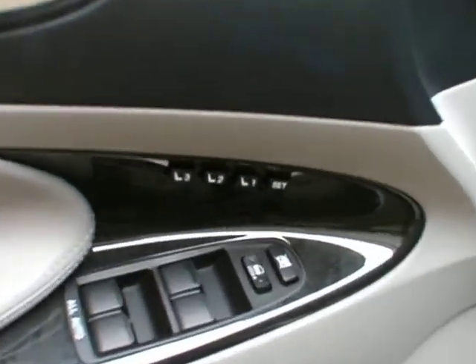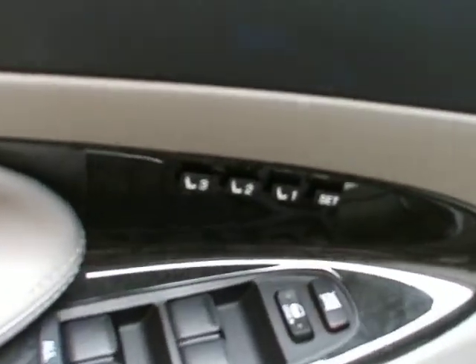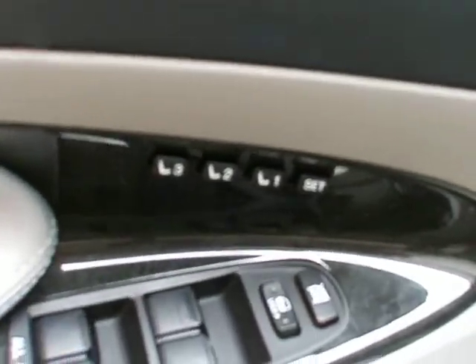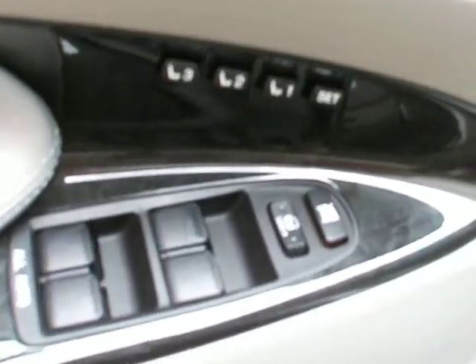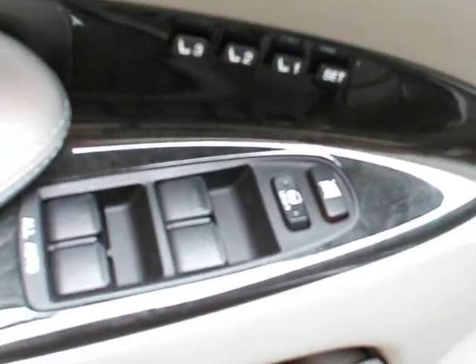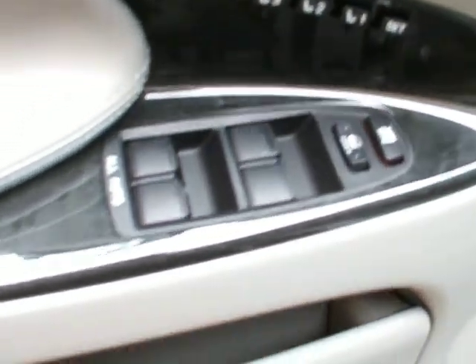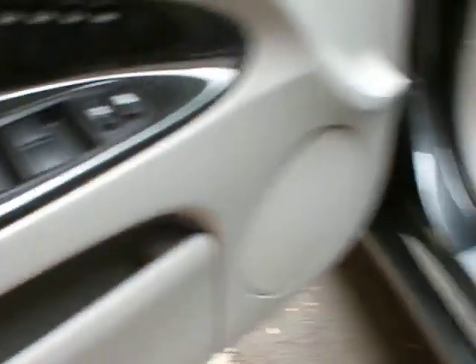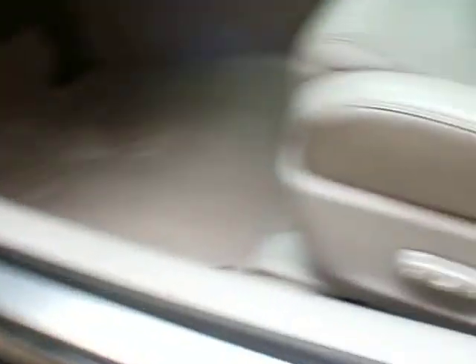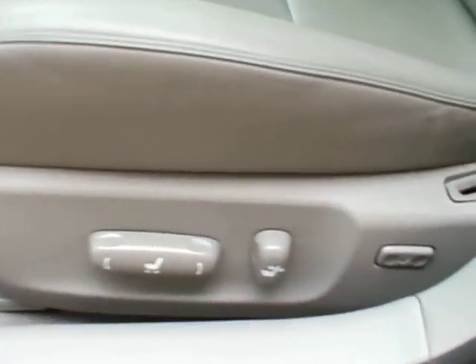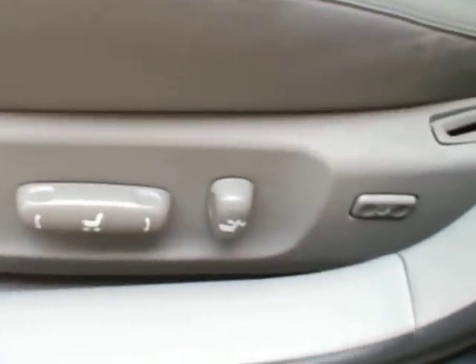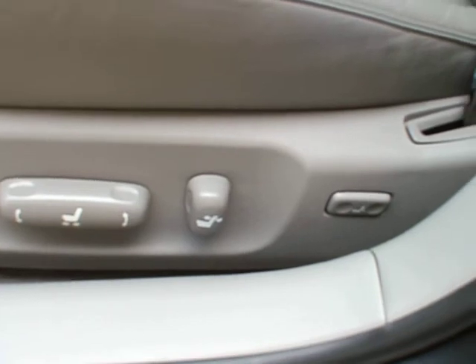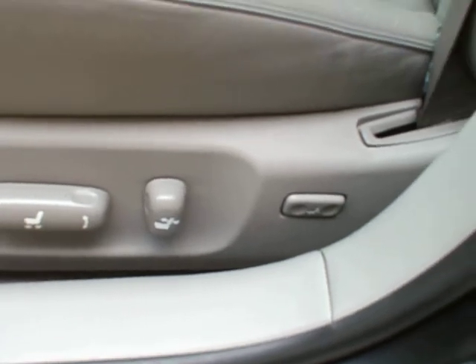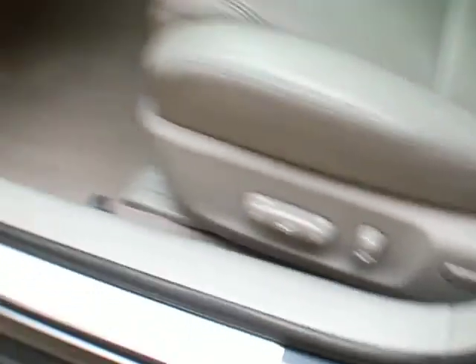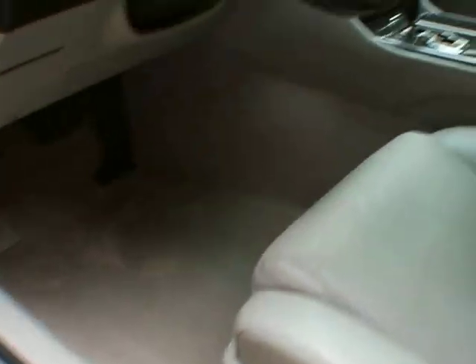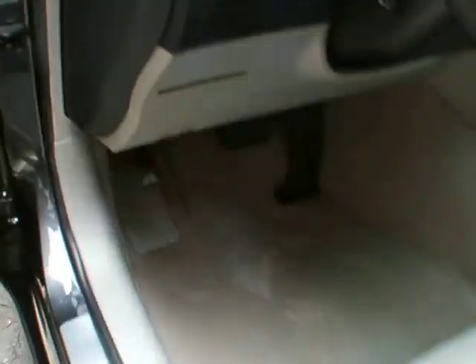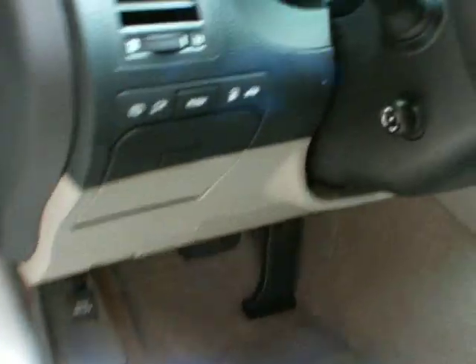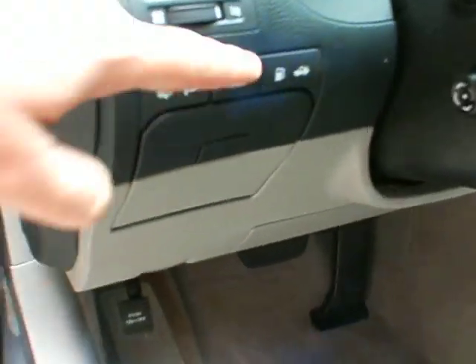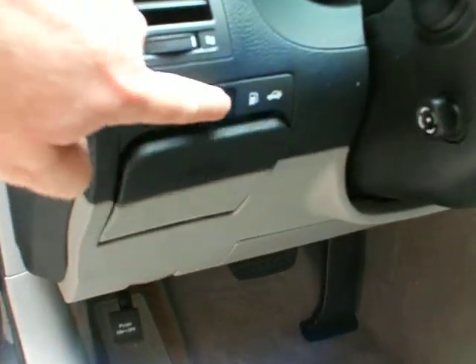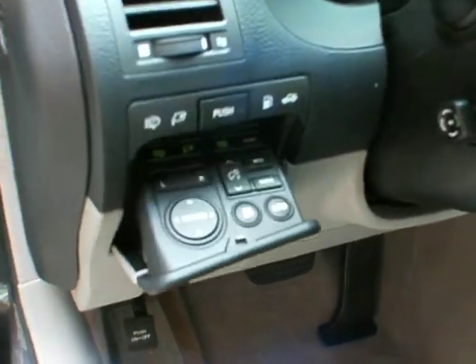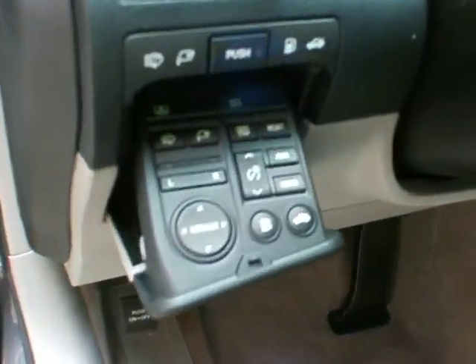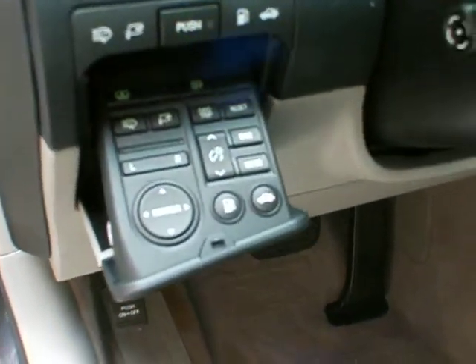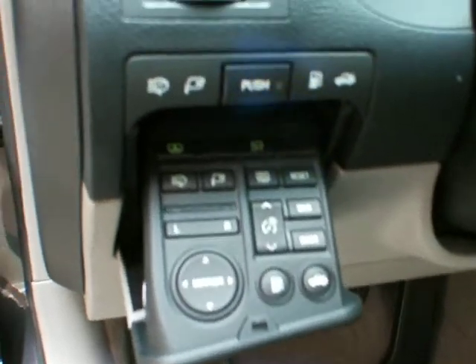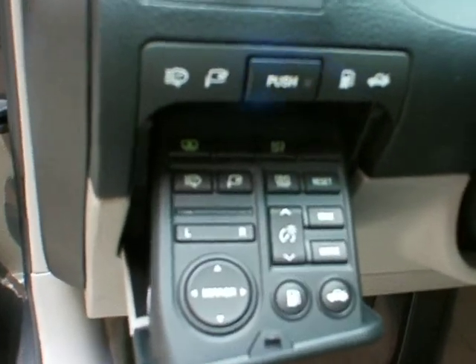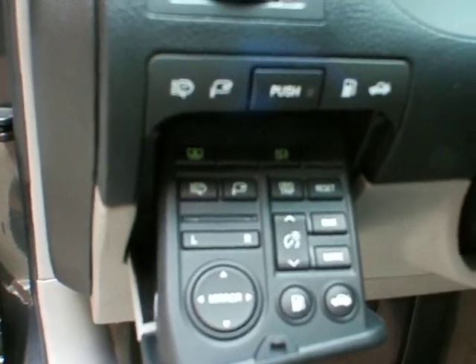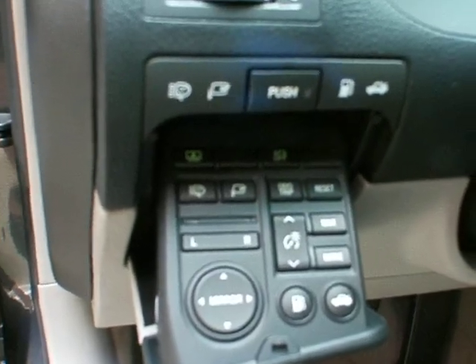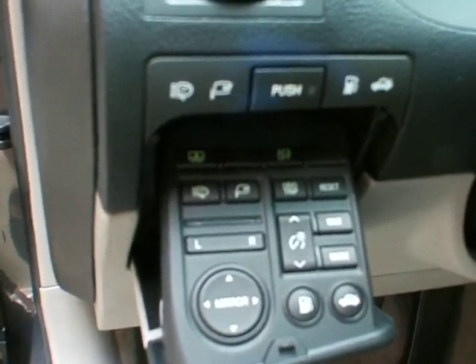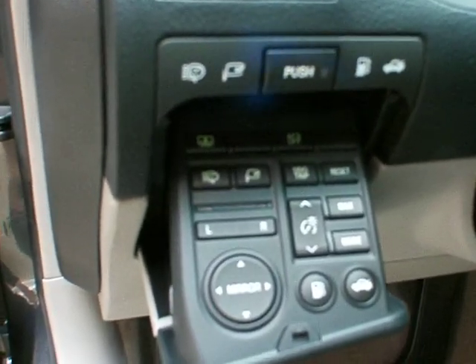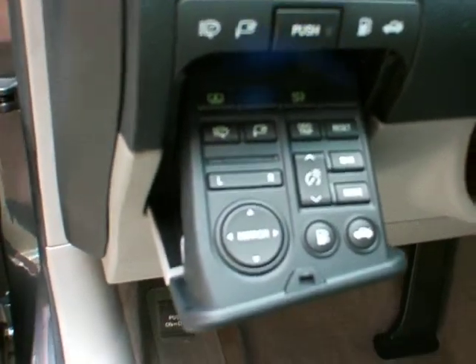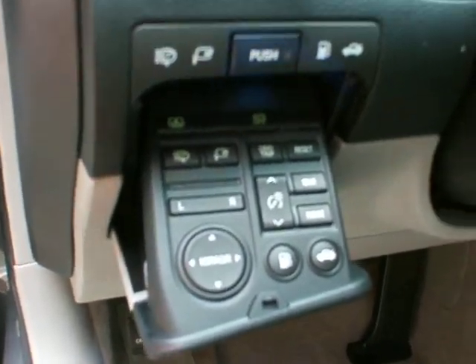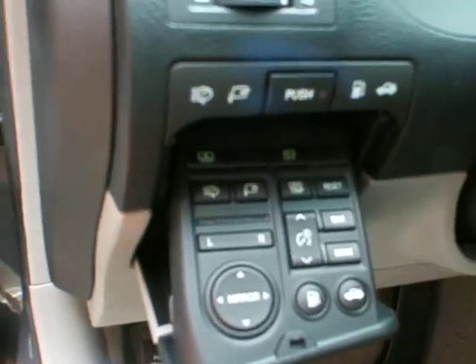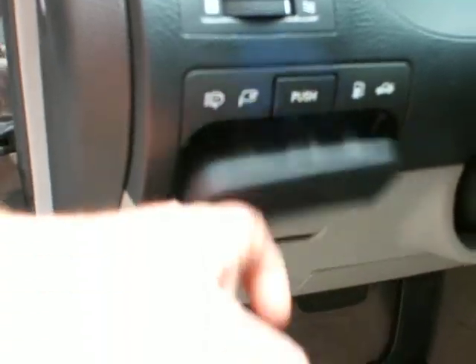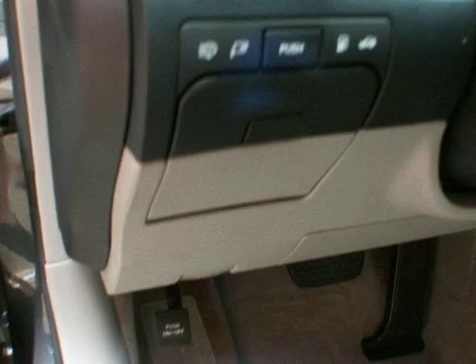Let's take a look at the memory seats, power locks, power windows, power seats, lumbar. Over here you get your power mirrors, retractable power rear shade, trunk release, gas cap release.